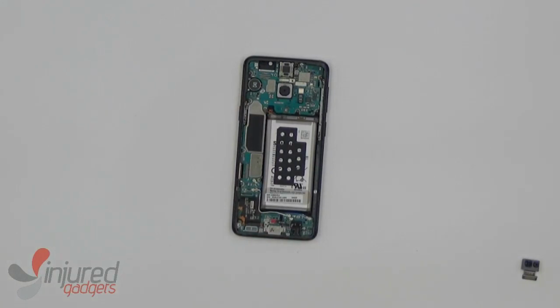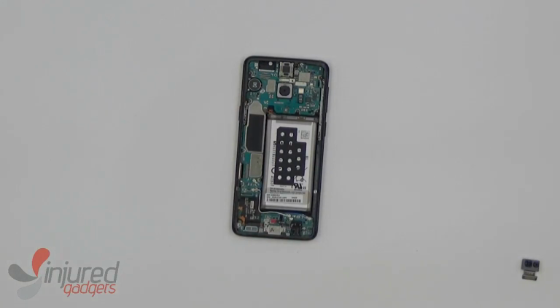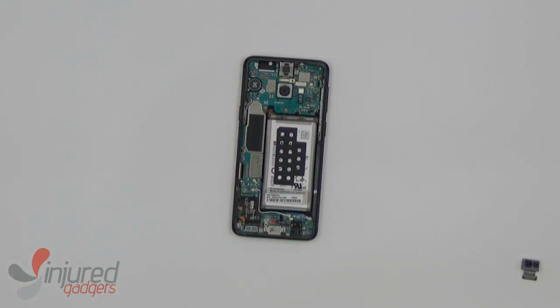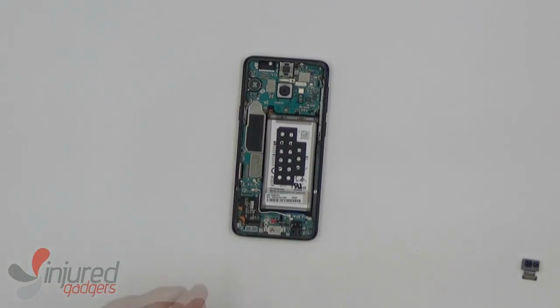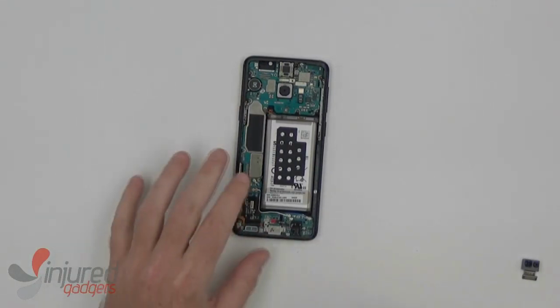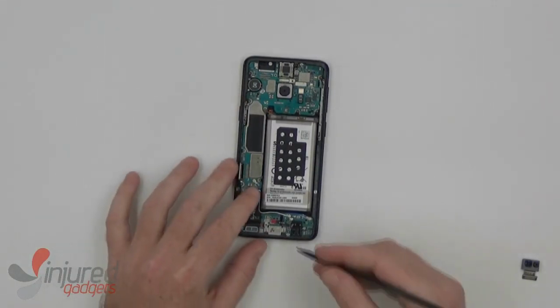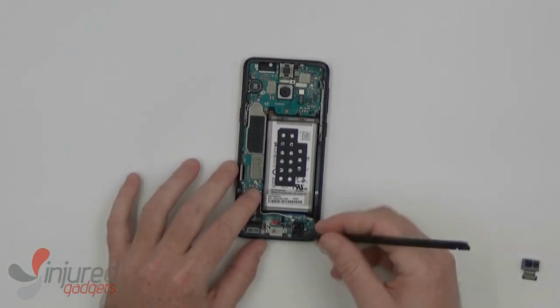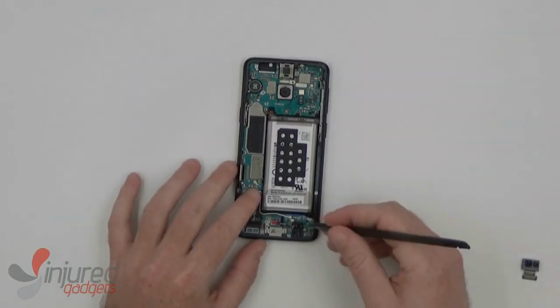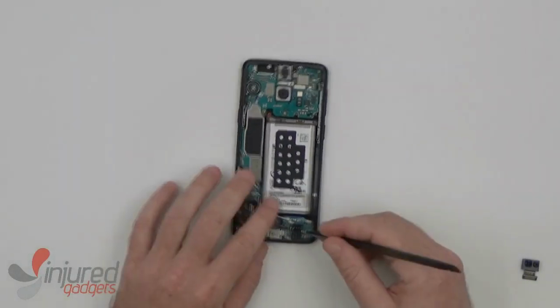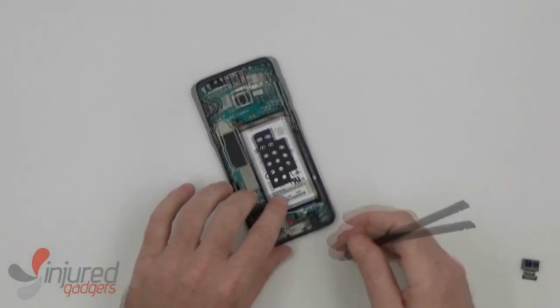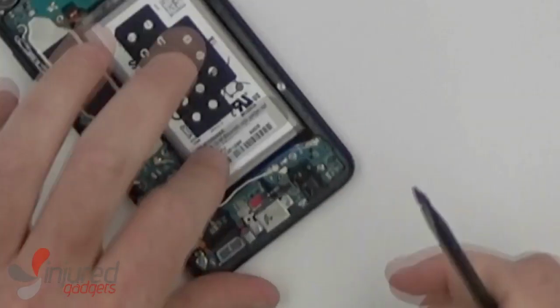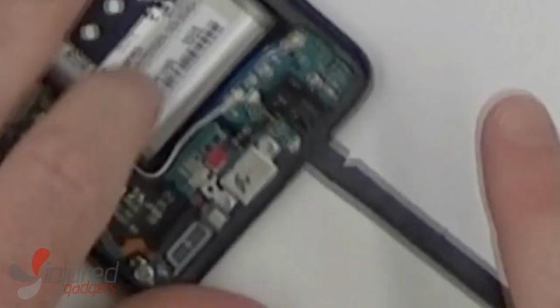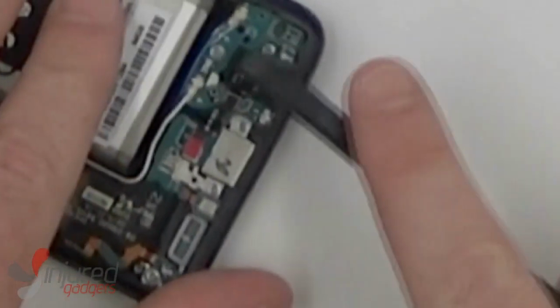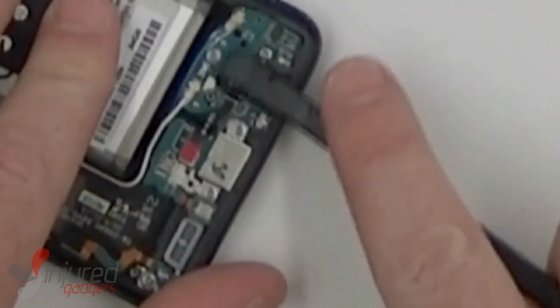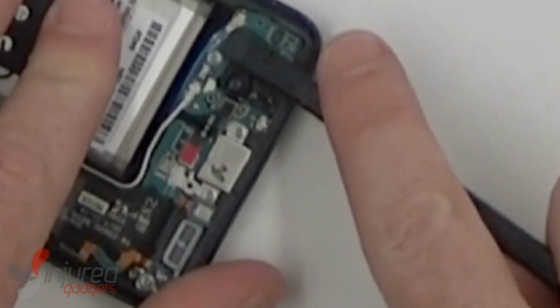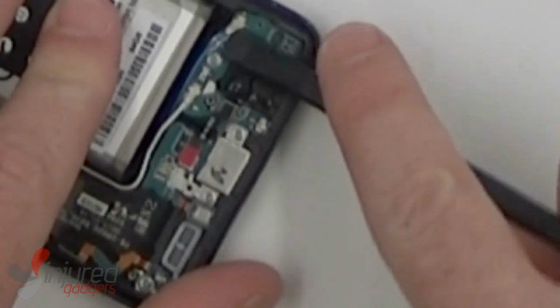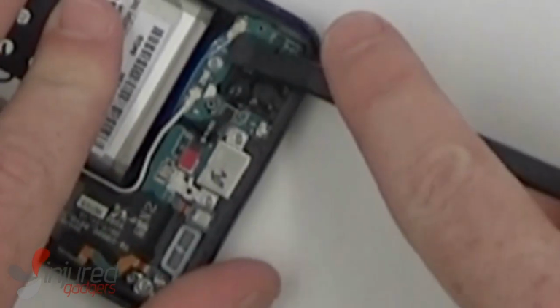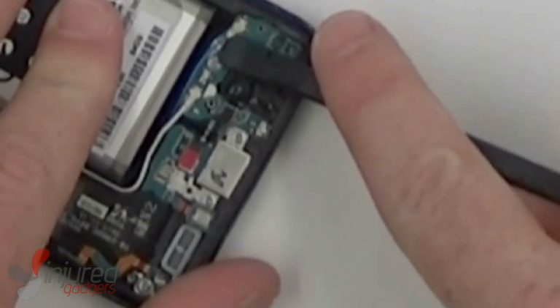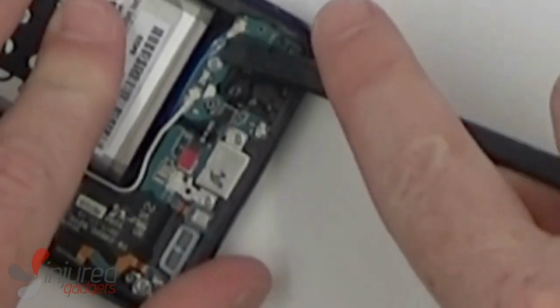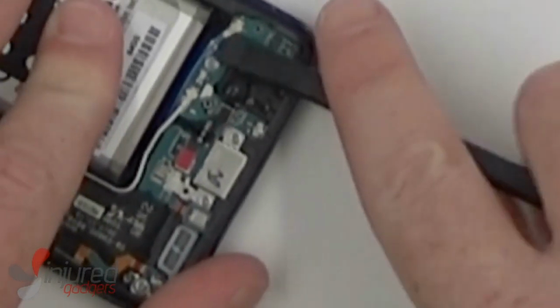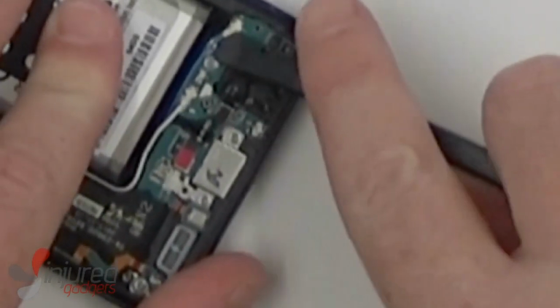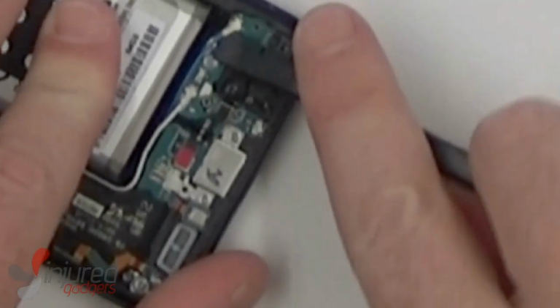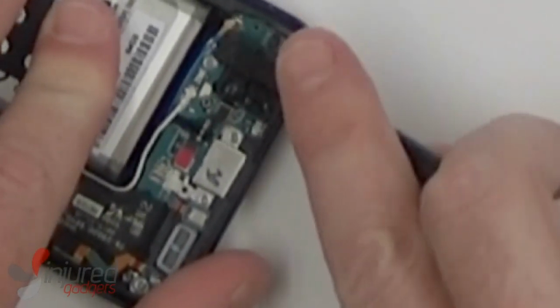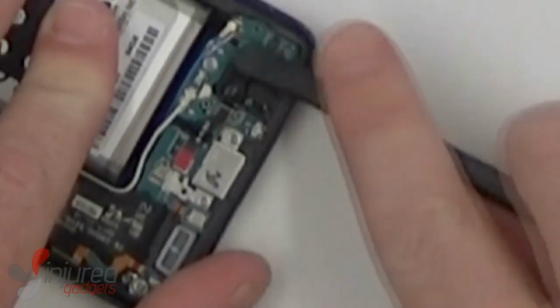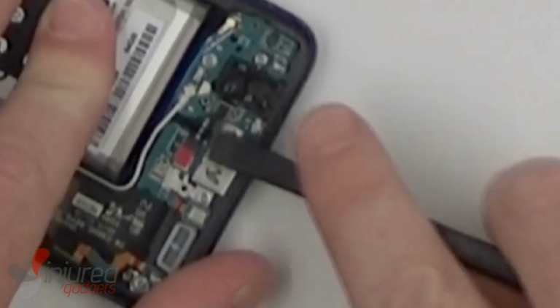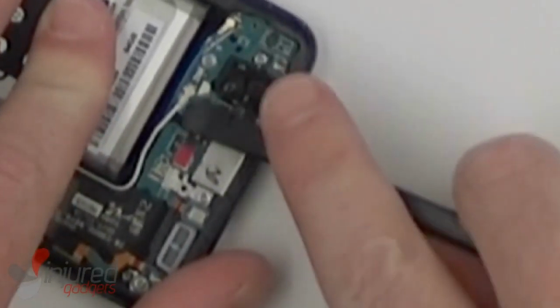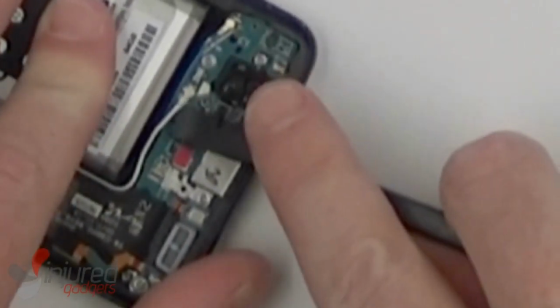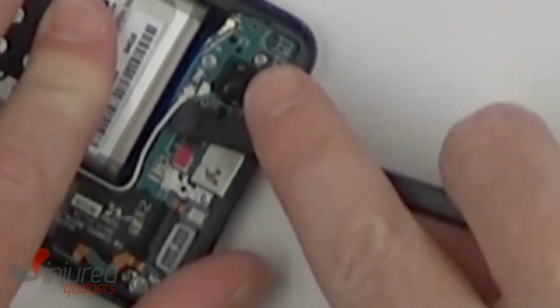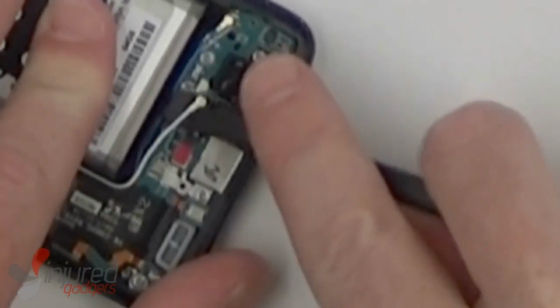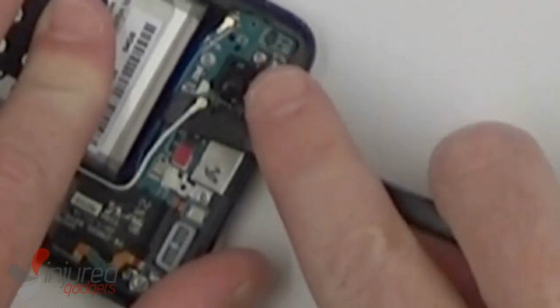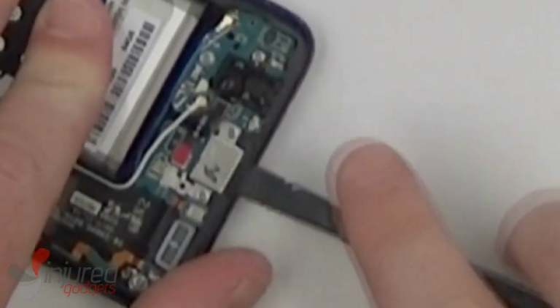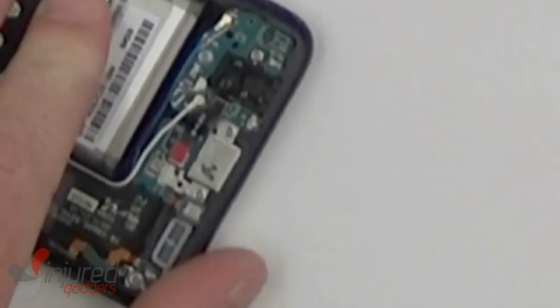Now we can remove the antenna wire cables — here this blue one, and here the white one.